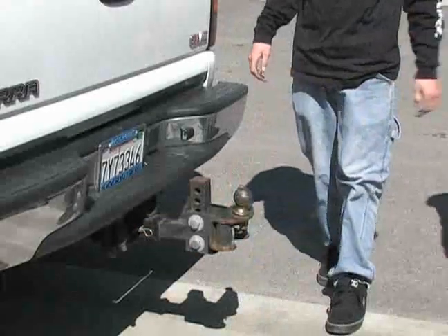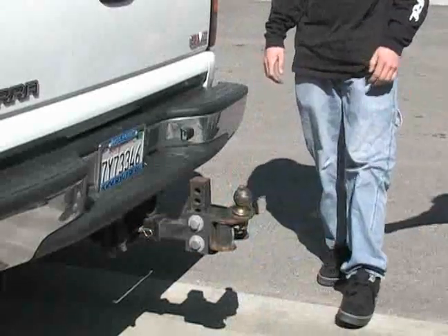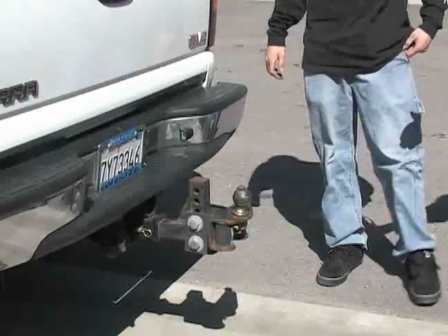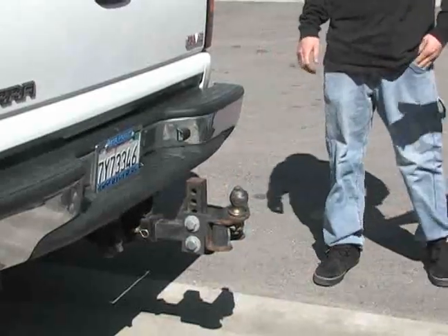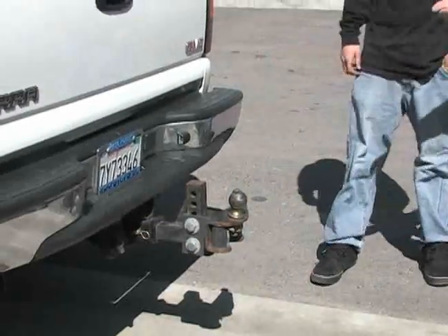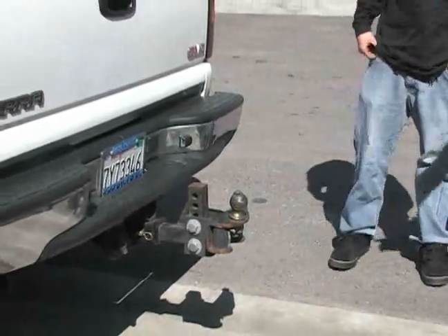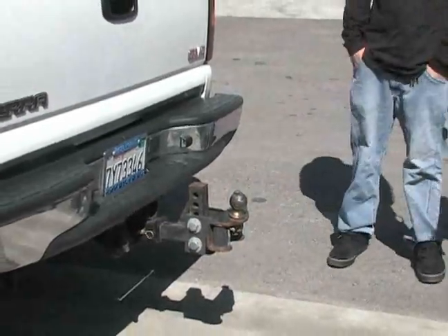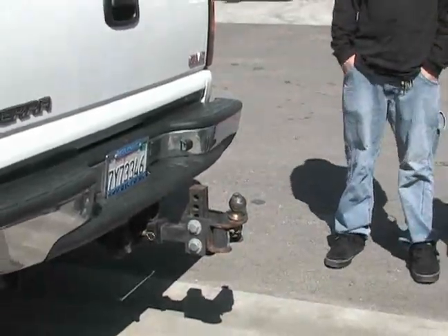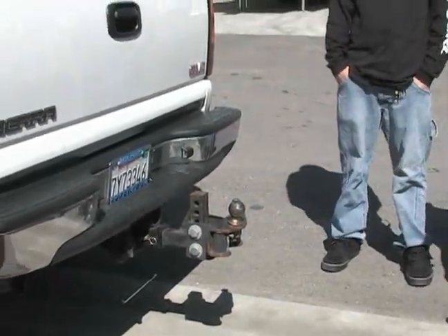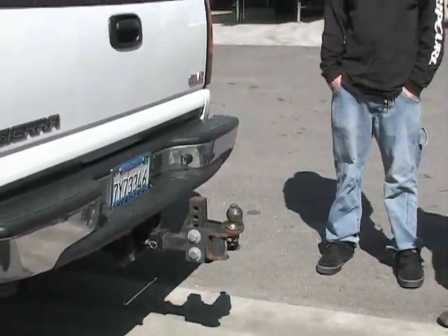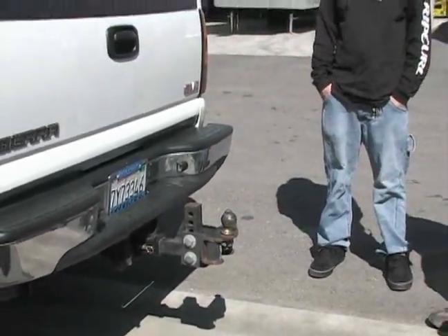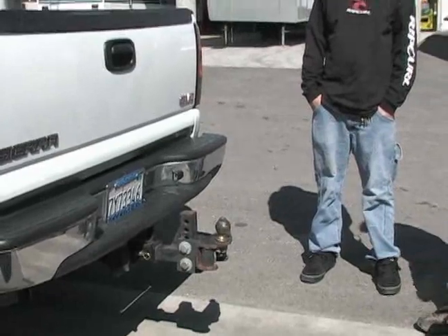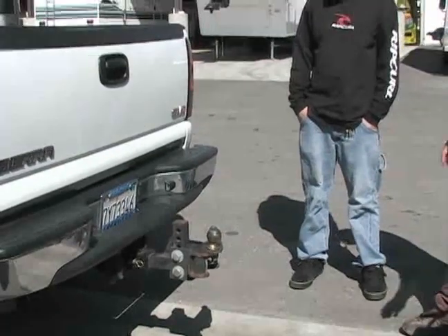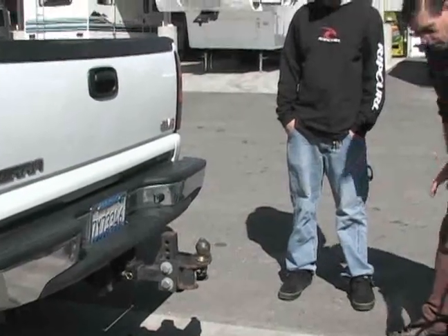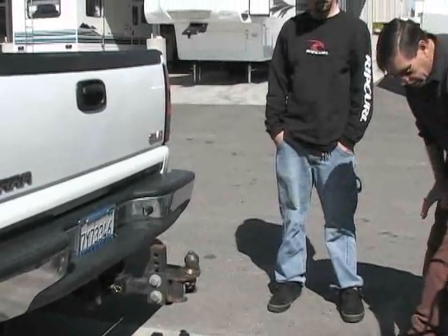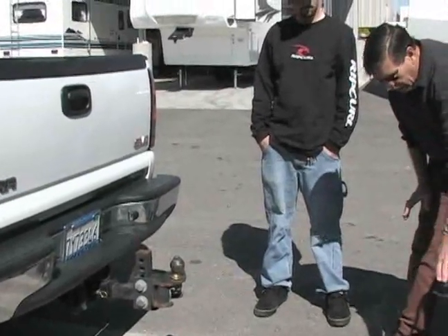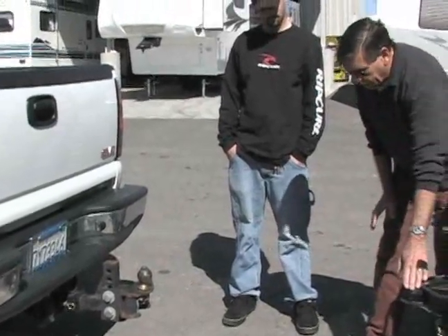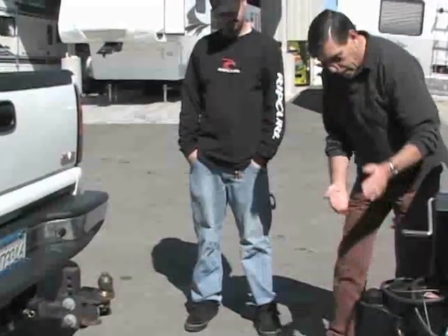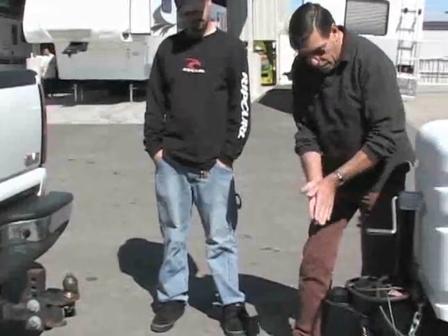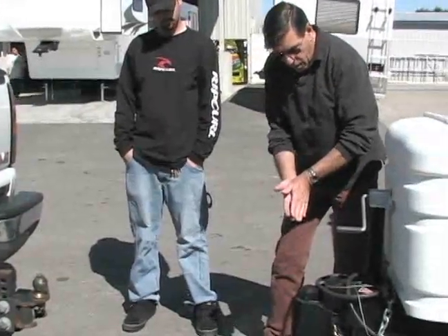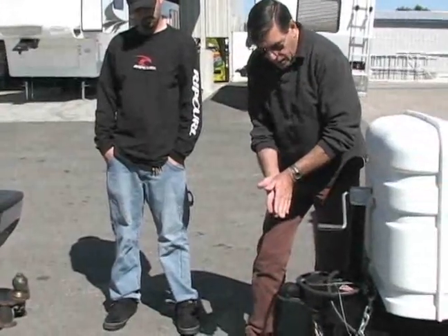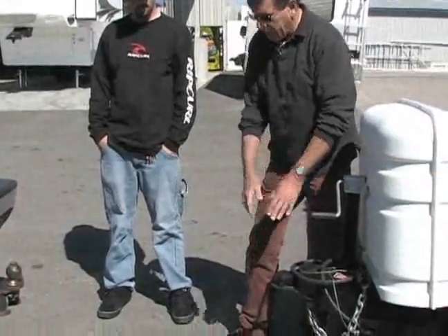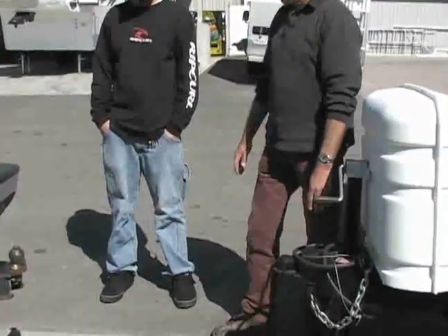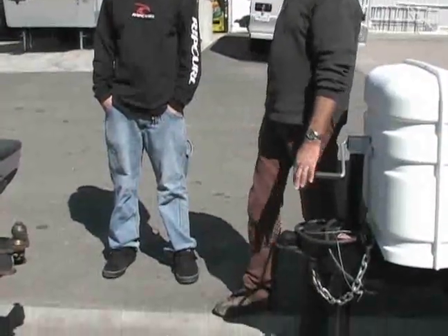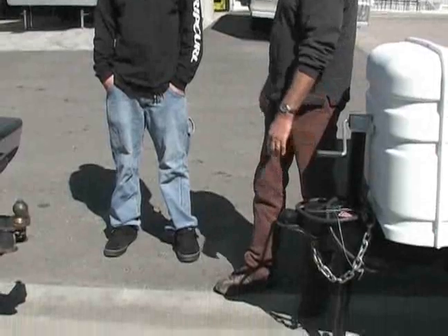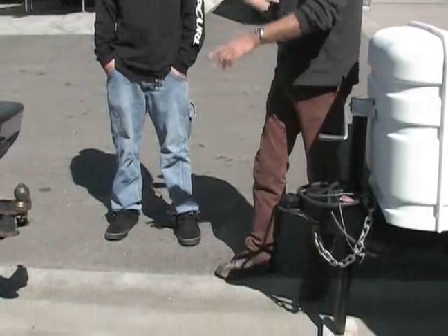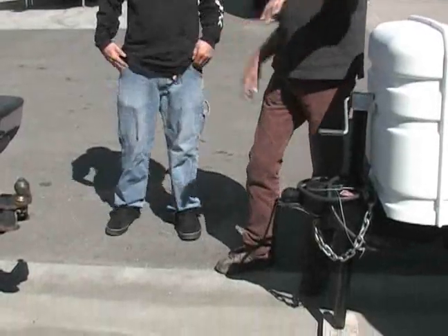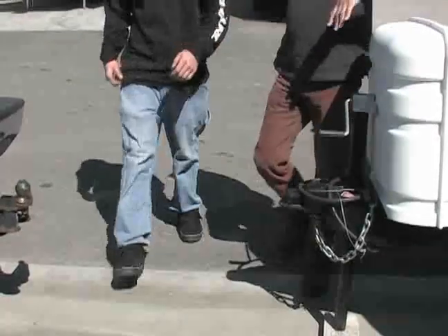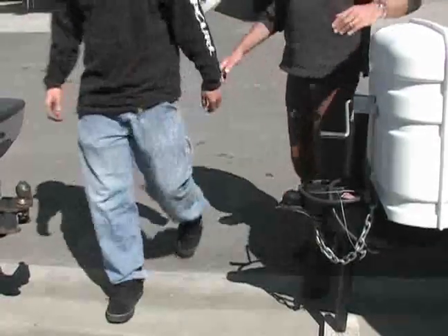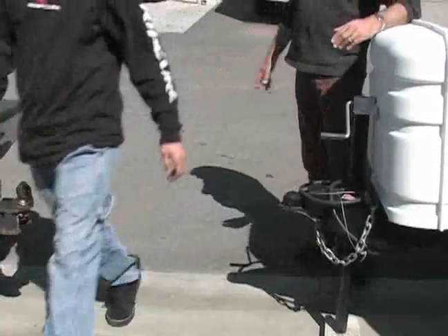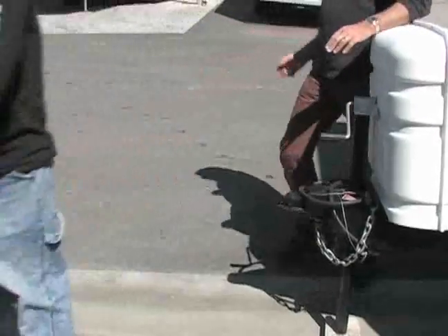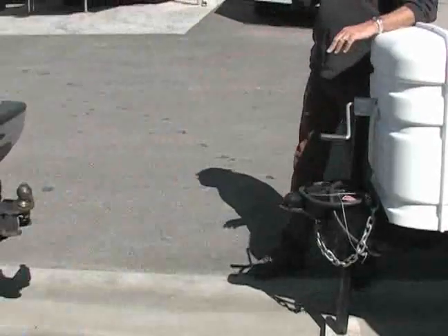The next part of it, obviously, is to back the truck underneath on the side here and drop the ball down into place. So that's what we'll do next. Go ahead and fire the truck up and bring it into place.